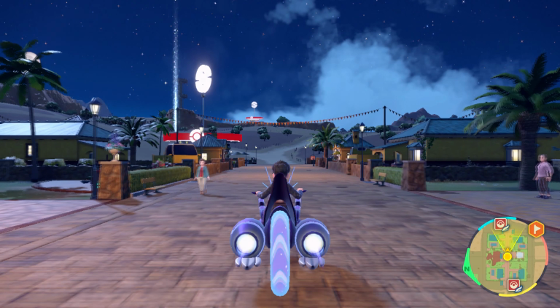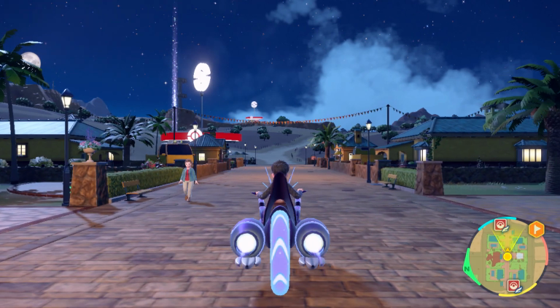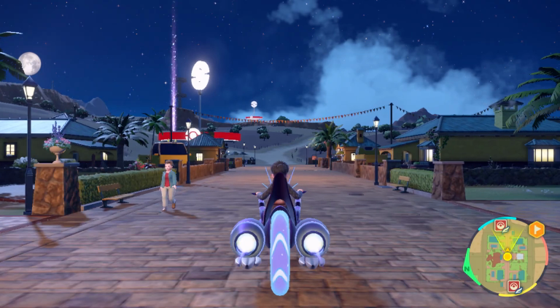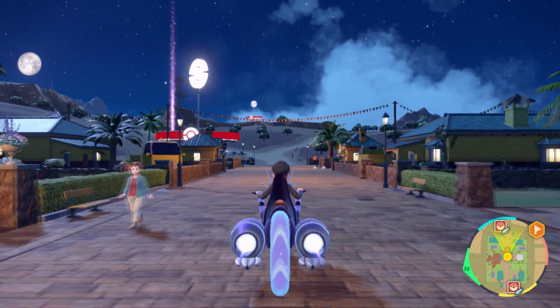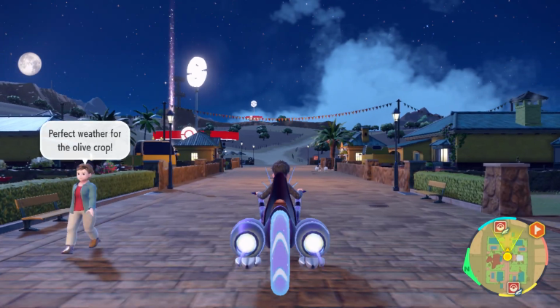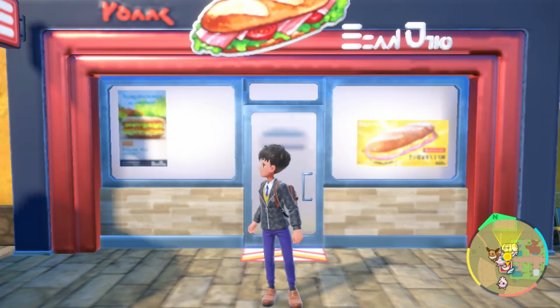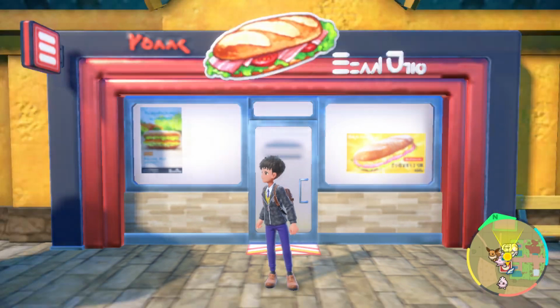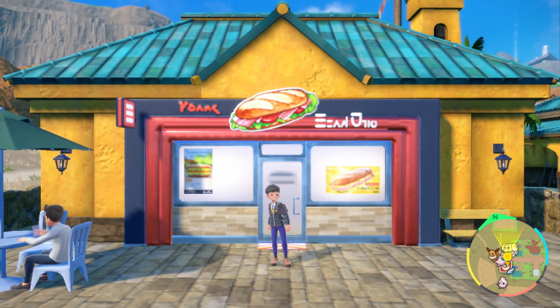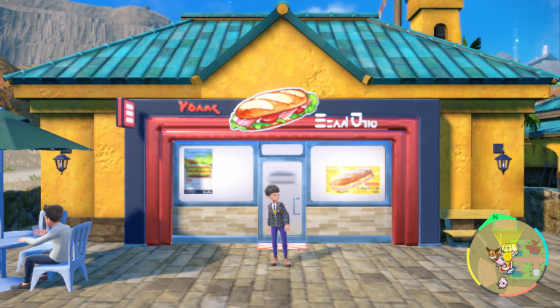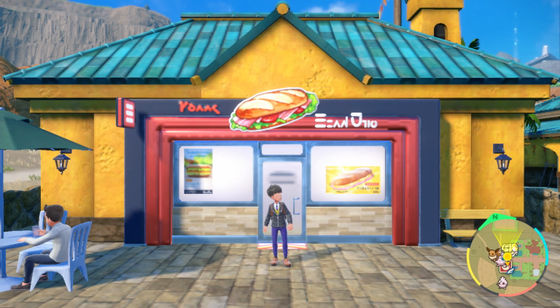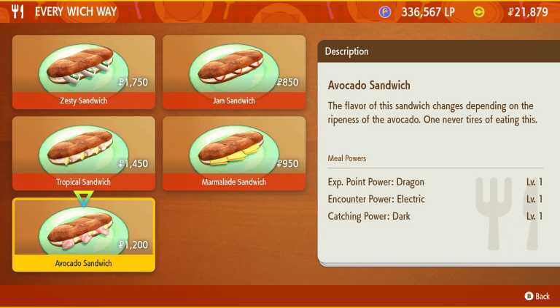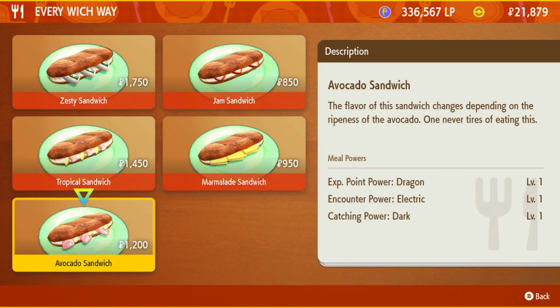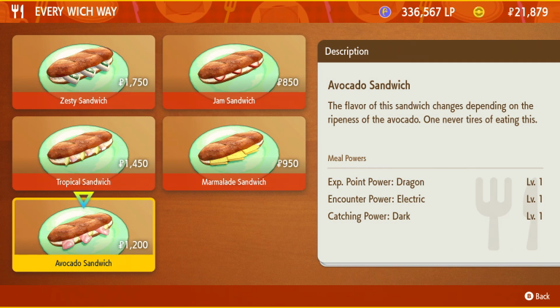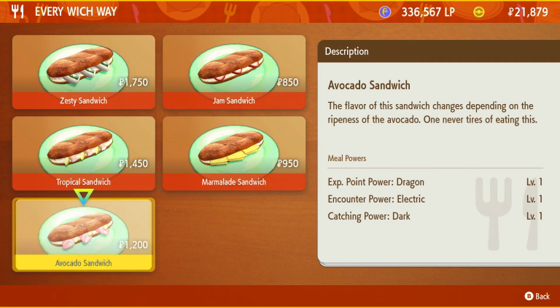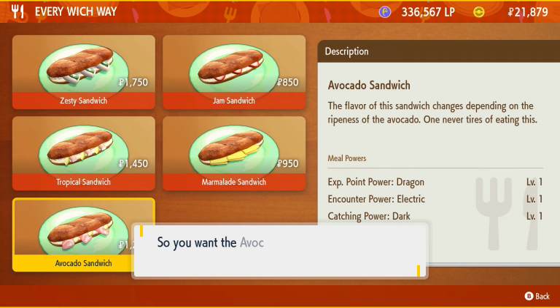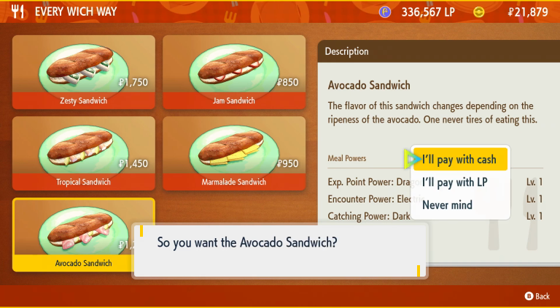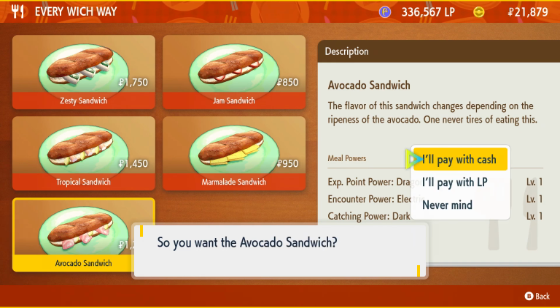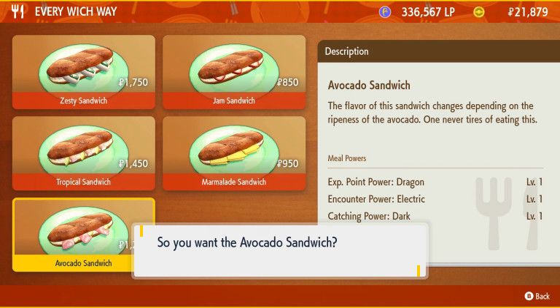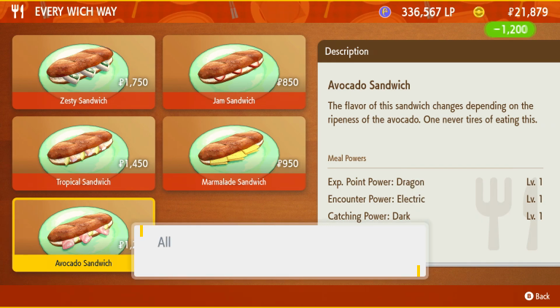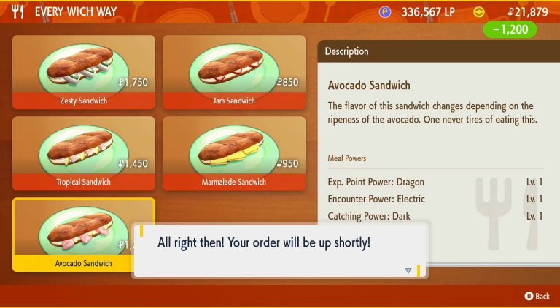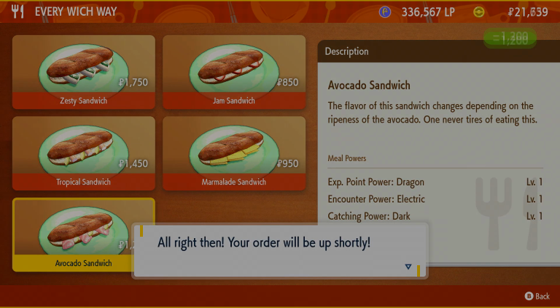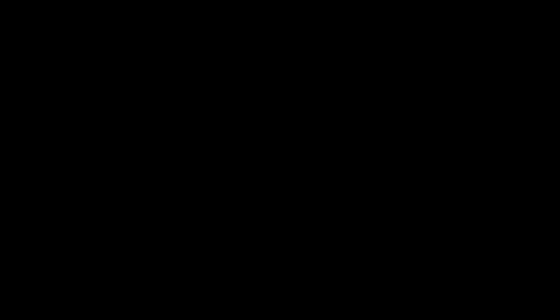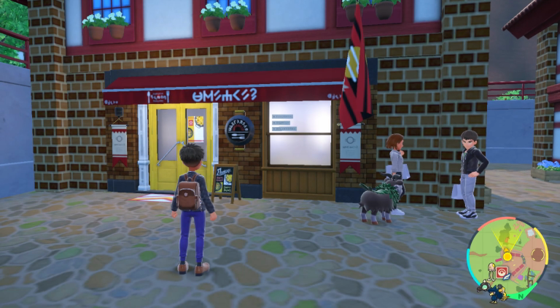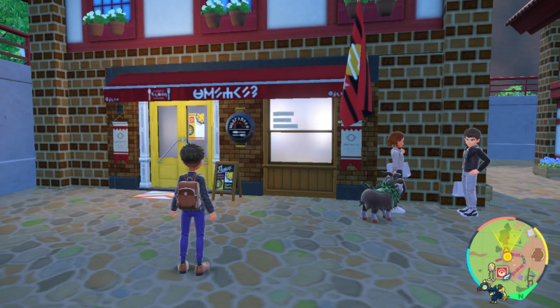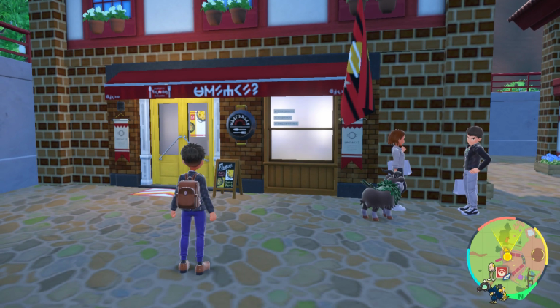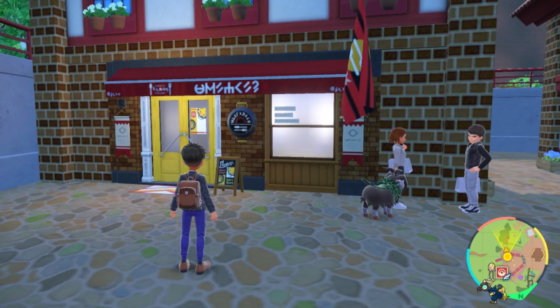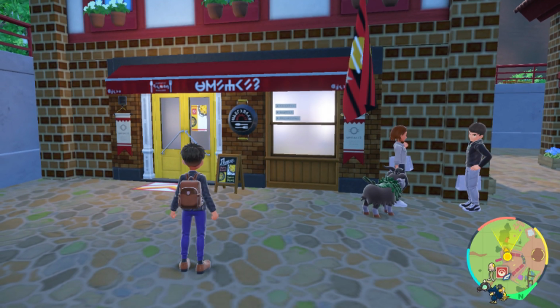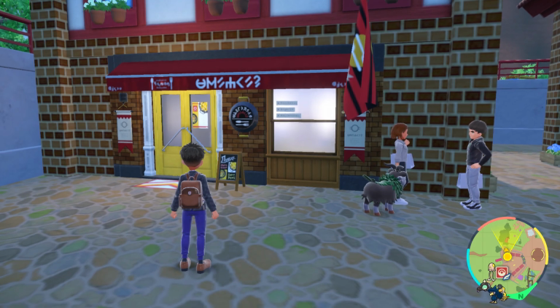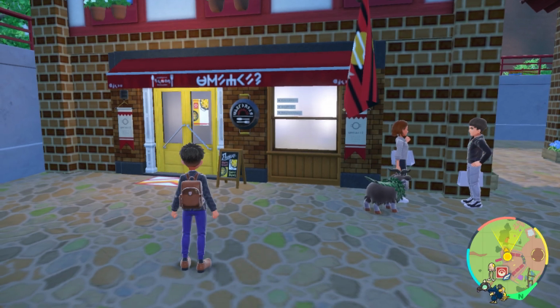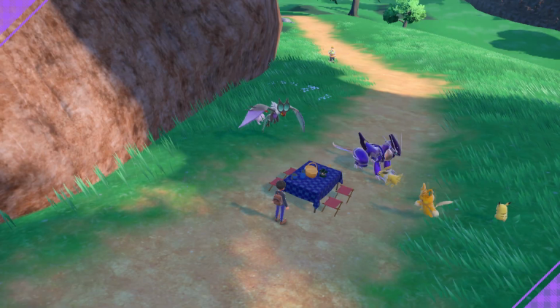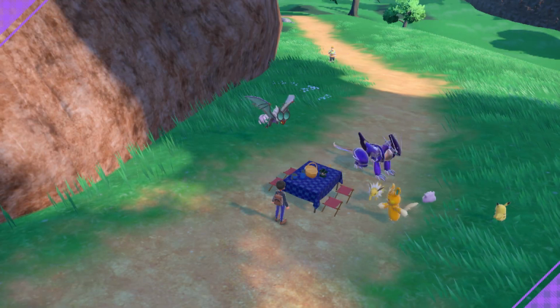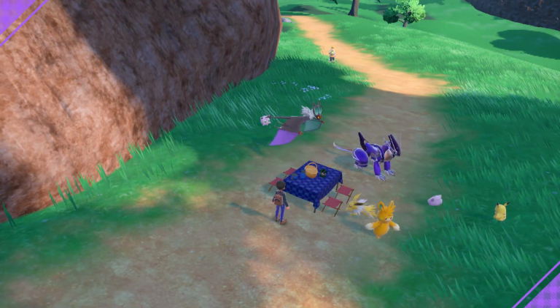Both towns, Portondo and Artisan, have restaurants with dishes that'll greatly increase the rate of electric Pokemon spawning in the wild. You can always create your own unique sandwich for the electric encounter buff if you'd like as well.